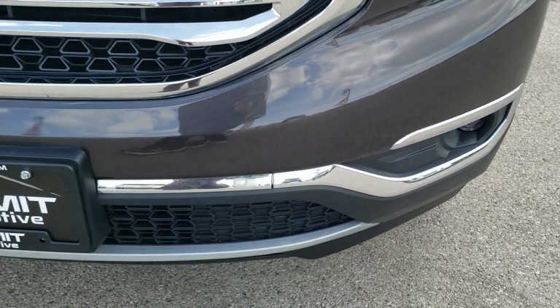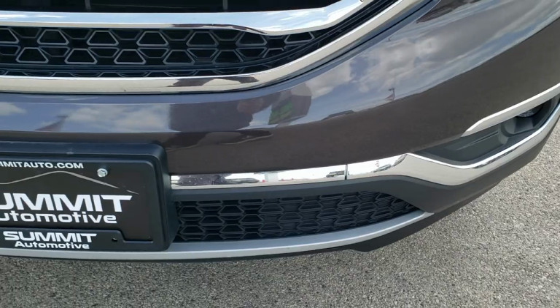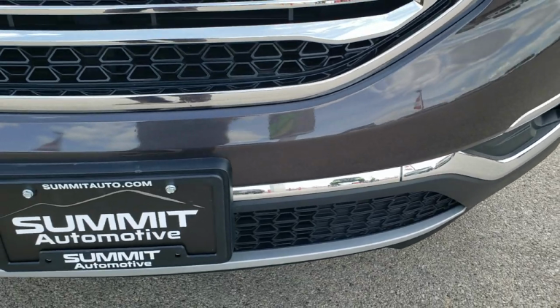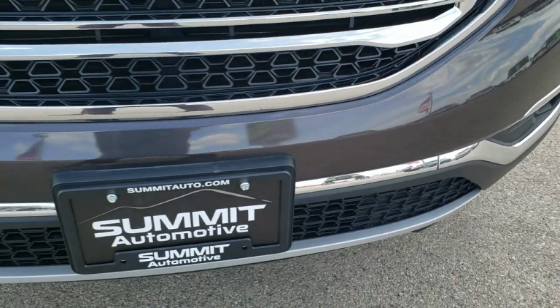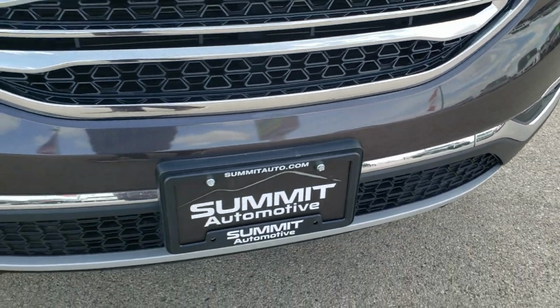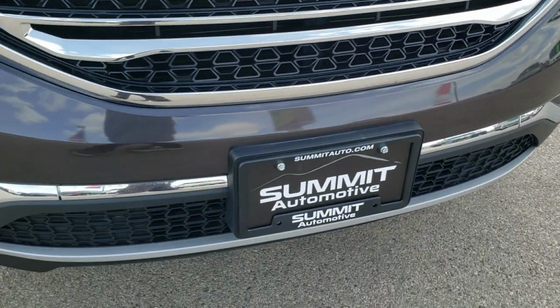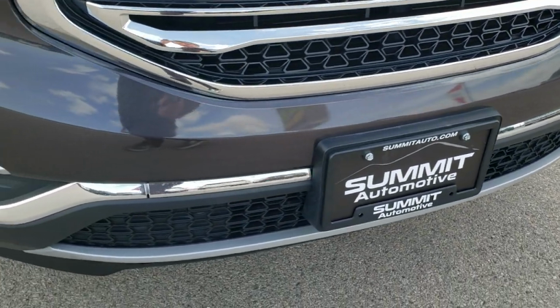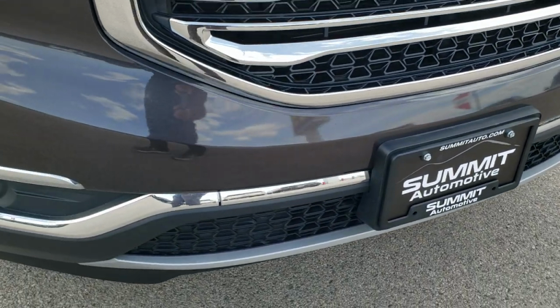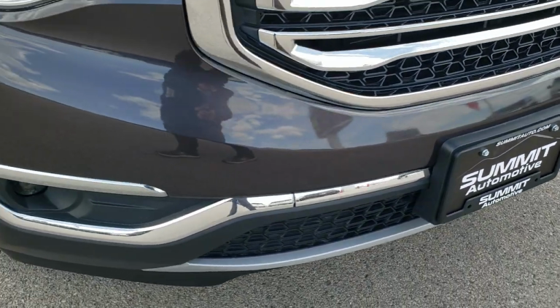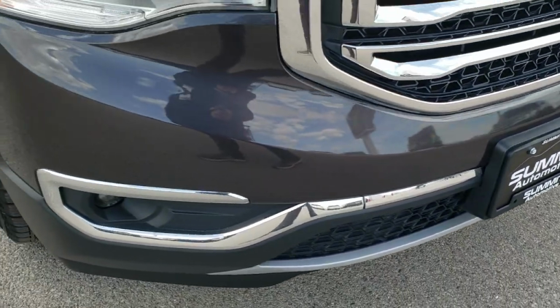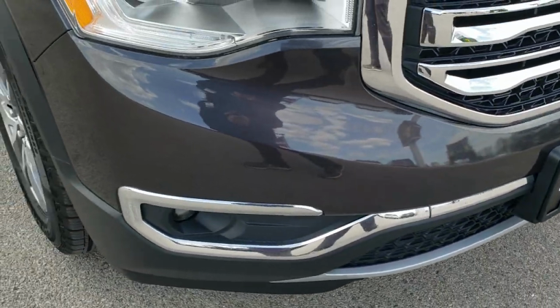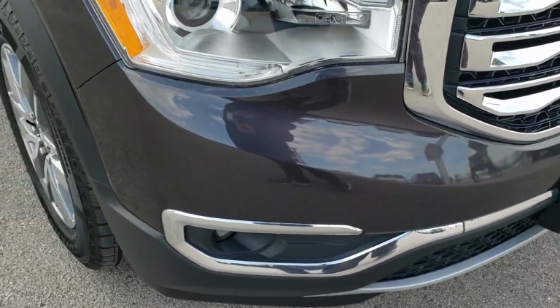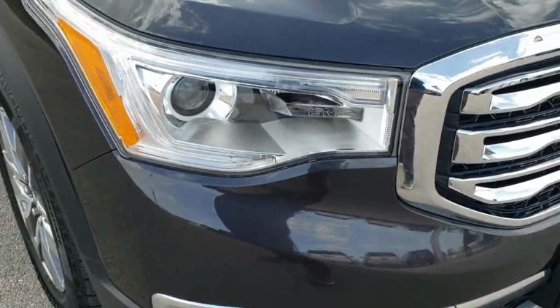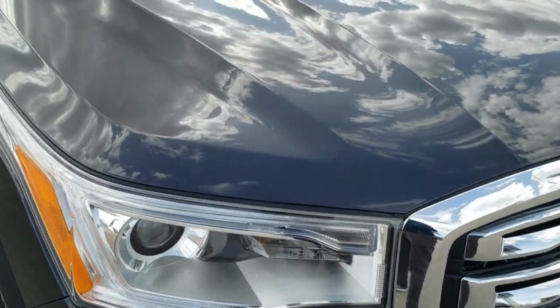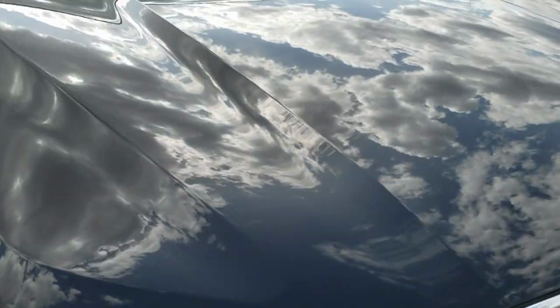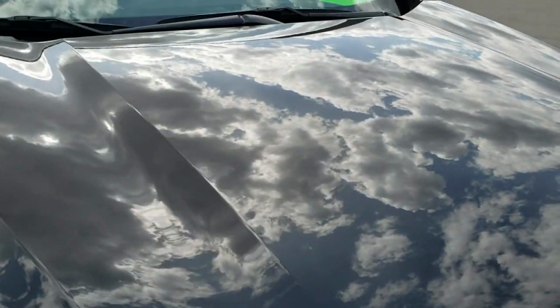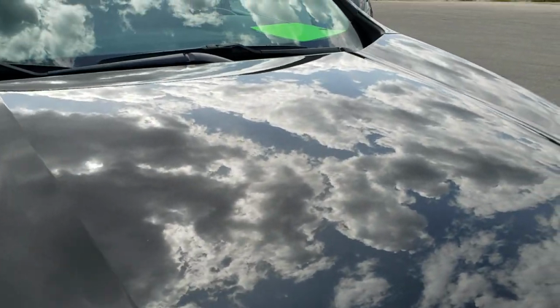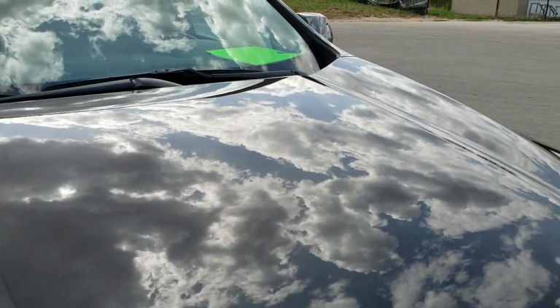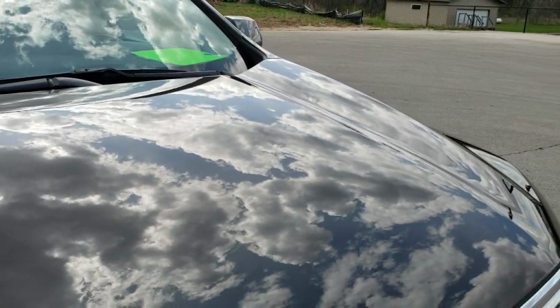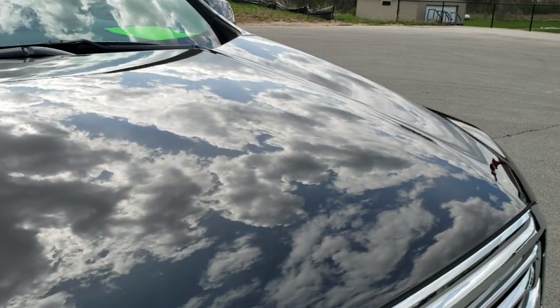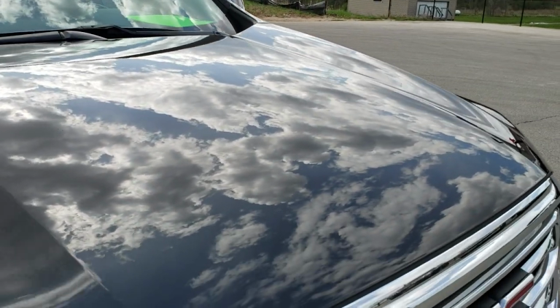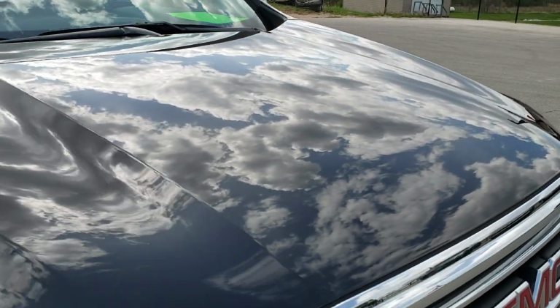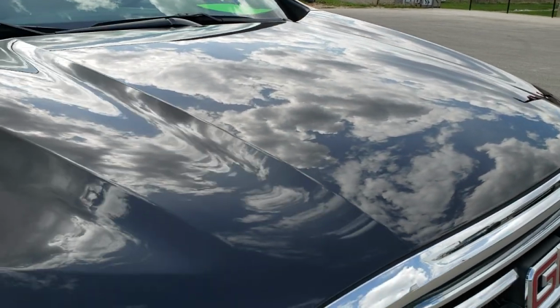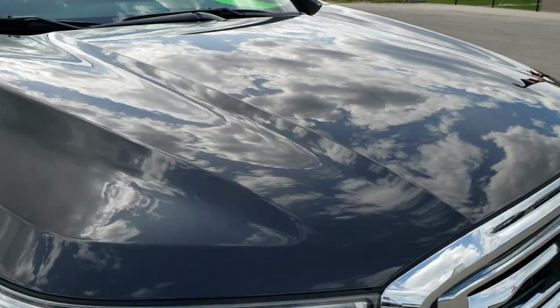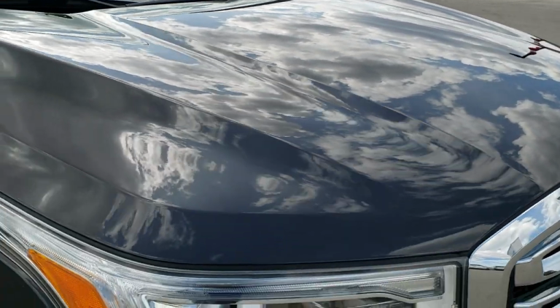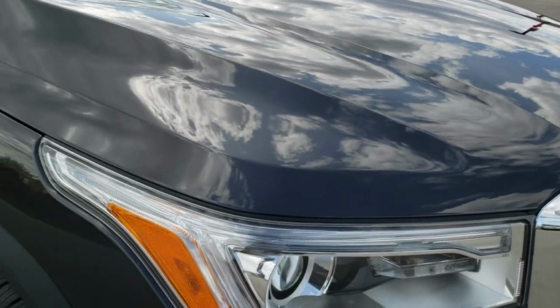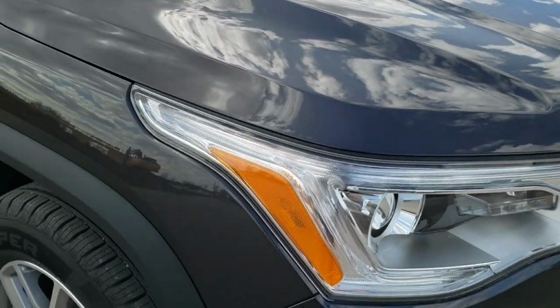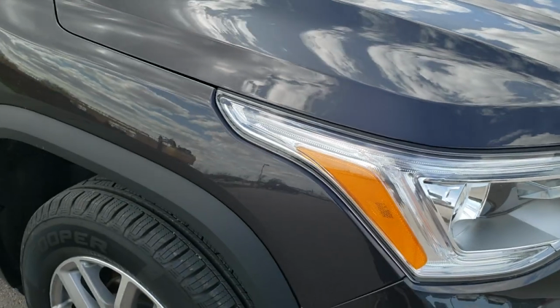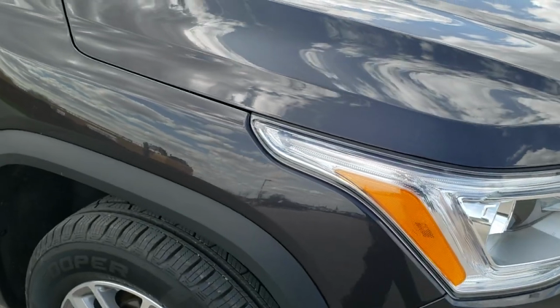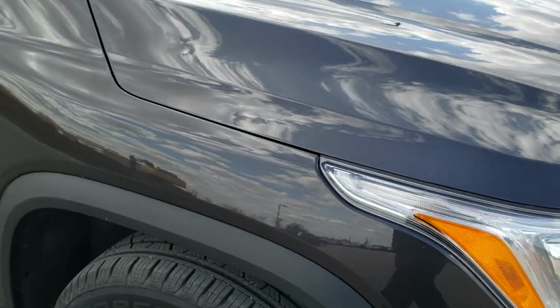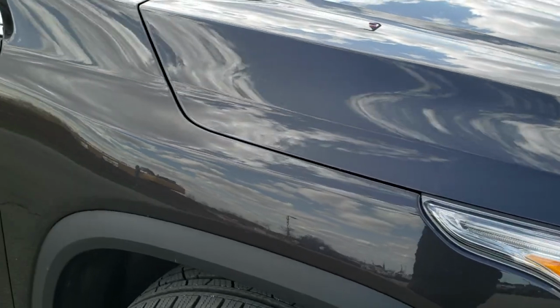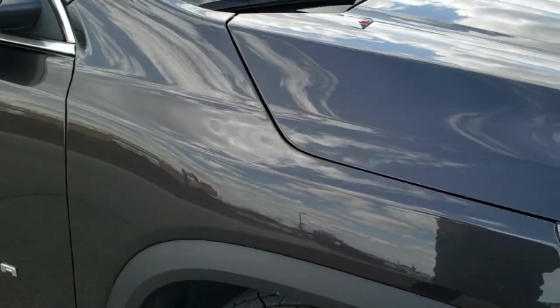No dents, dings, or cracks on that front bumper — very nice condition. The hood is in excellent shape as well, I didn't see any dents or dings on that. Passenger side front fender is in excellent shape too.